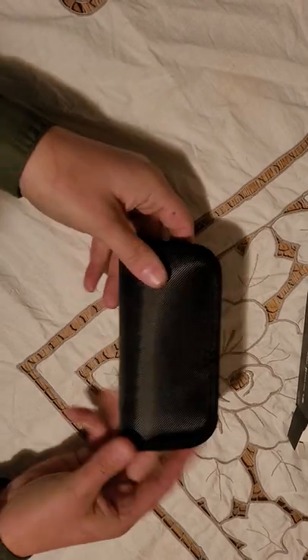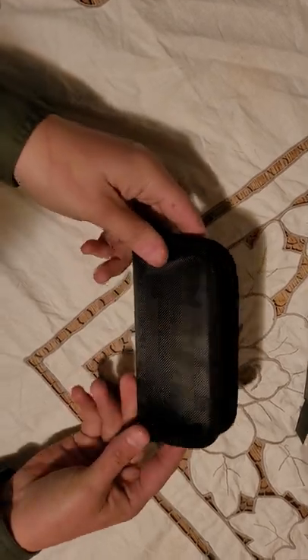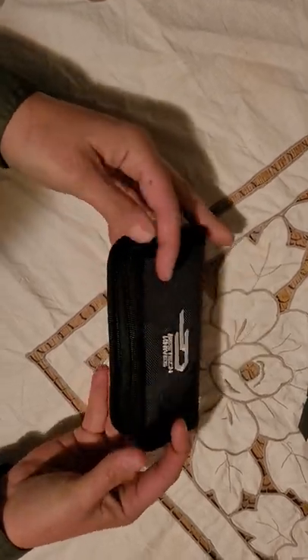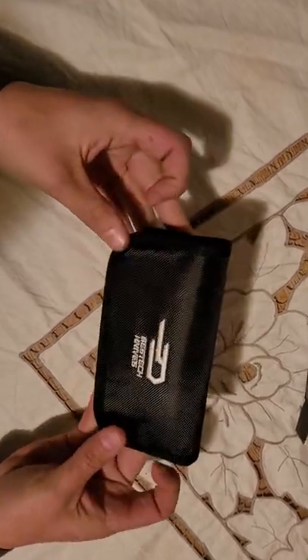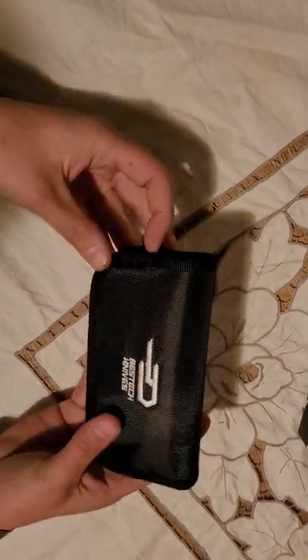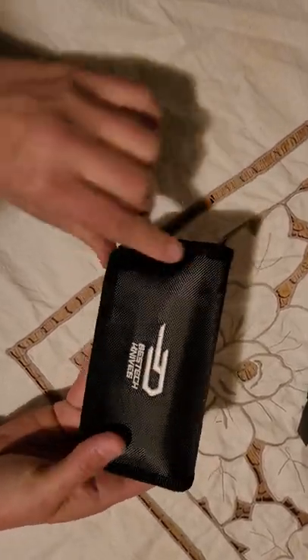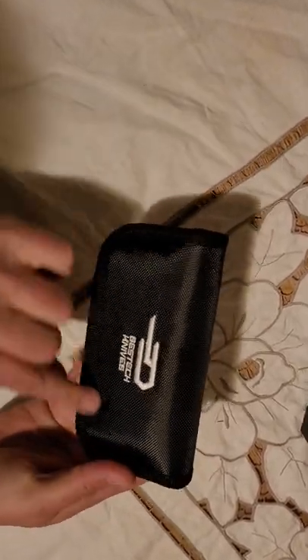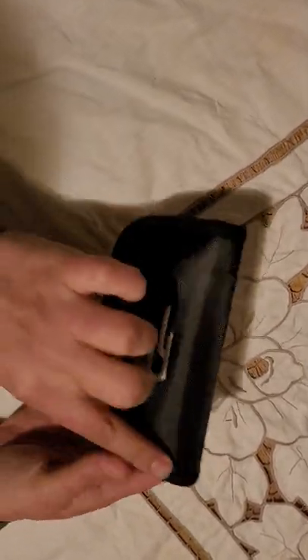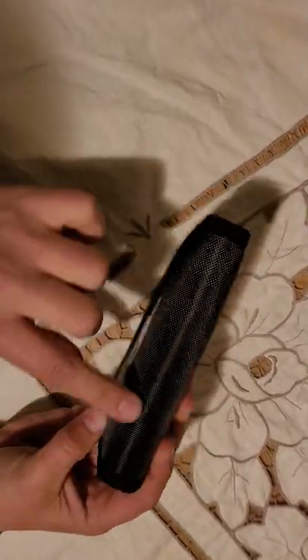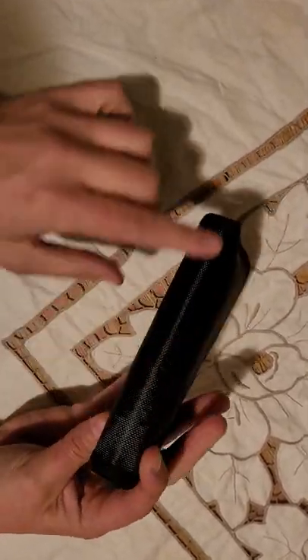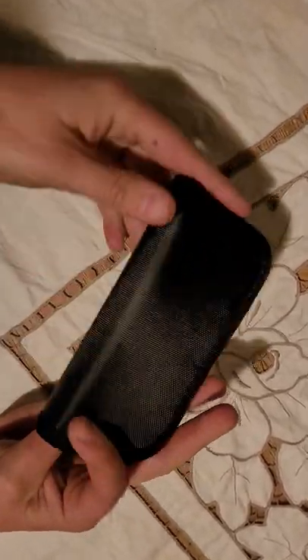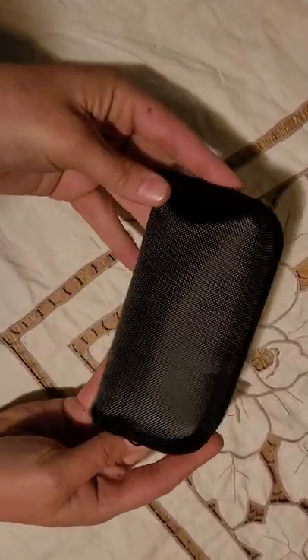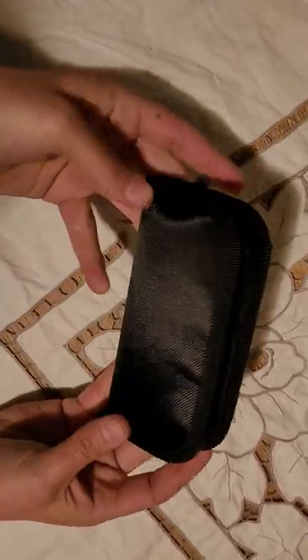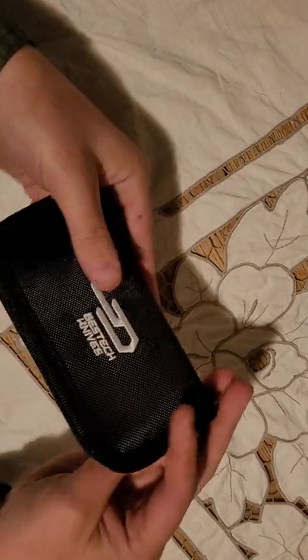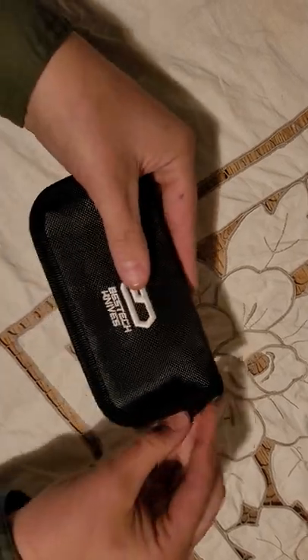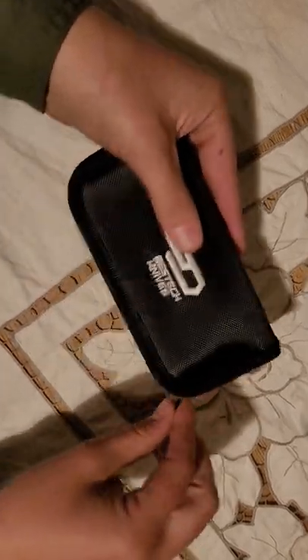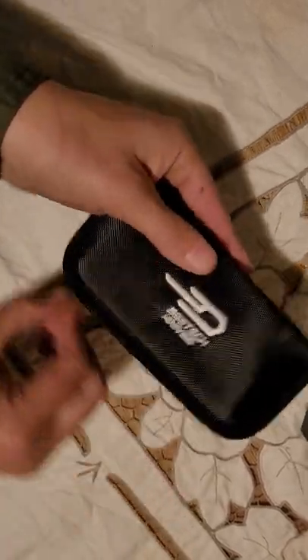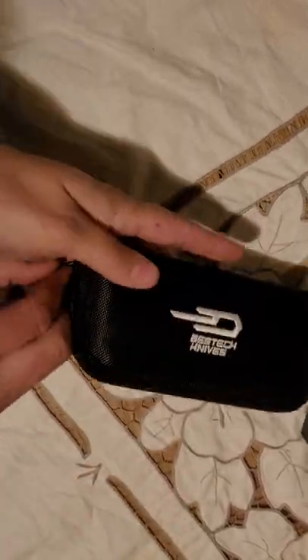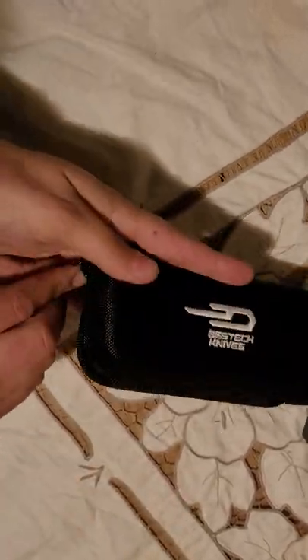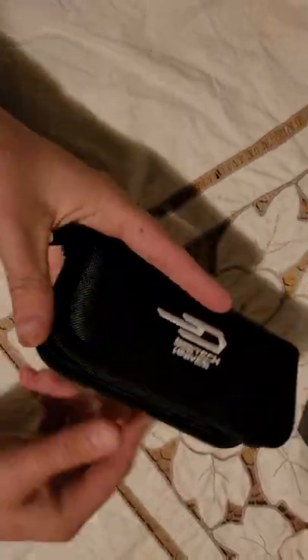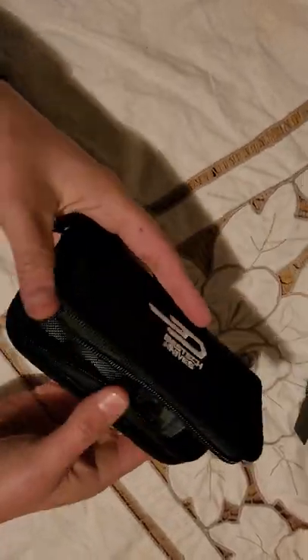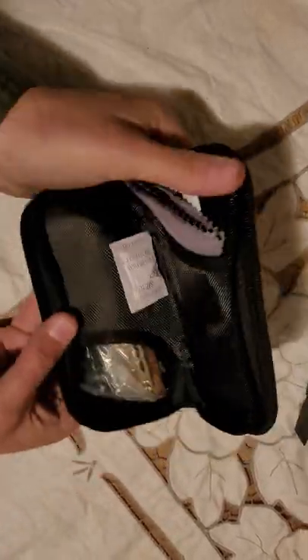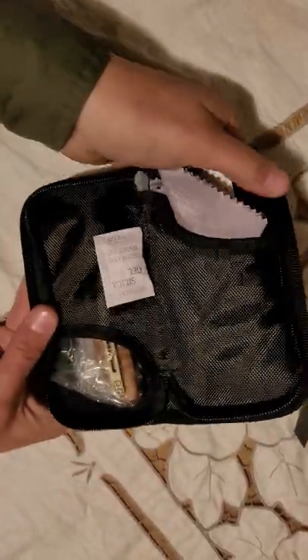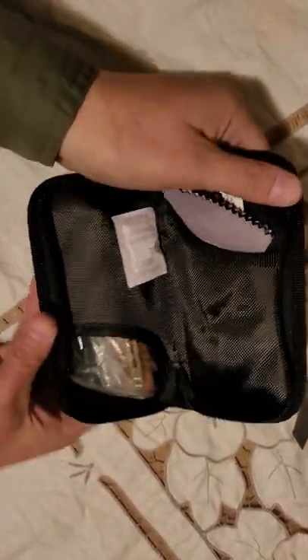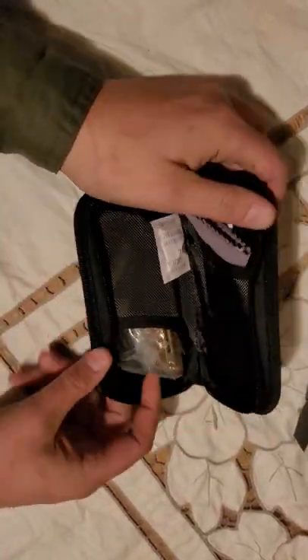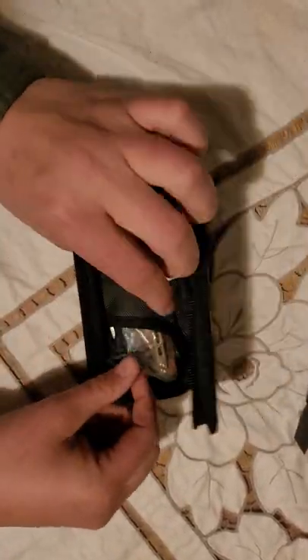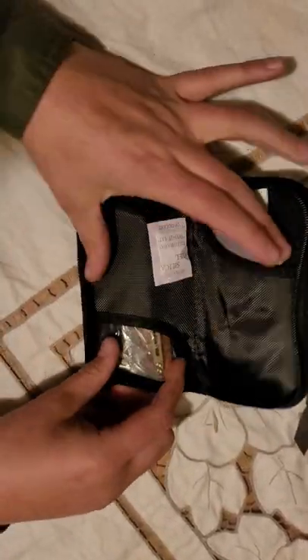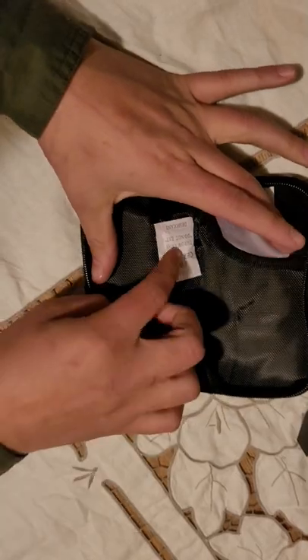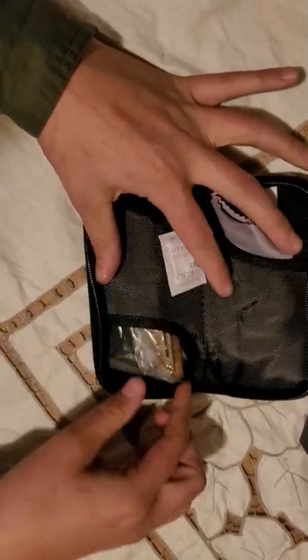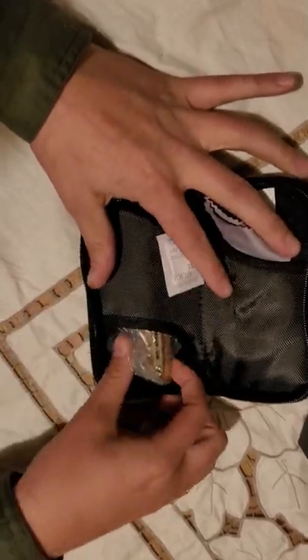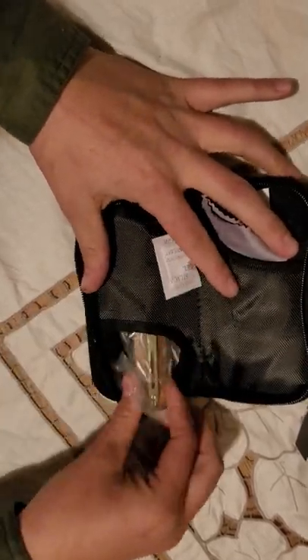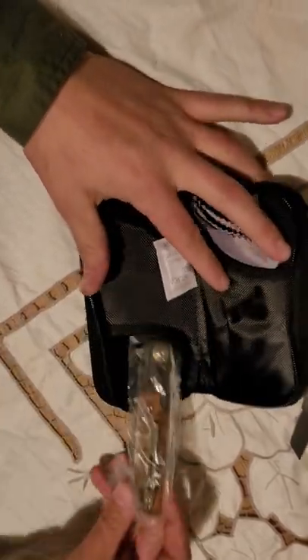It comes in this nice little pouch. I'm not seeing any issues with the stitching — it all looks very good and uniform. The zipper is nice and smooth. It has its silica packet to prevent any kind of rust.